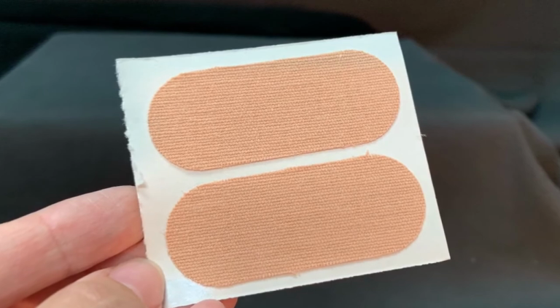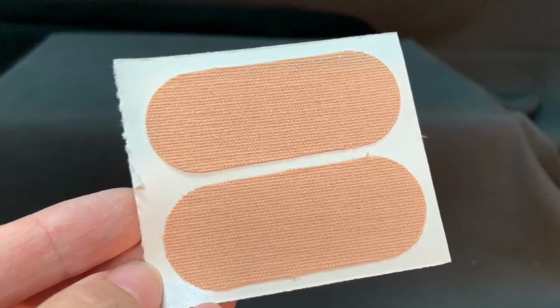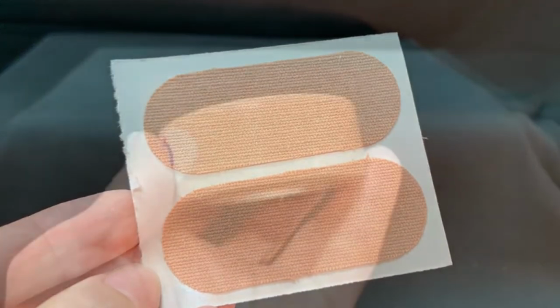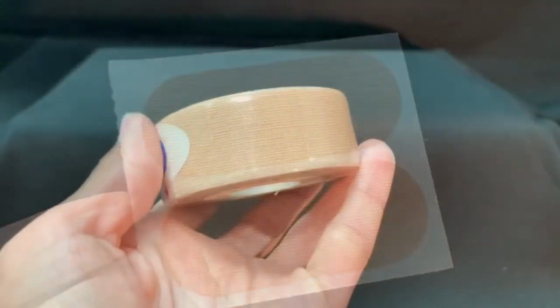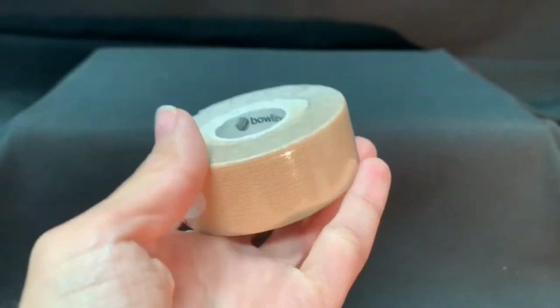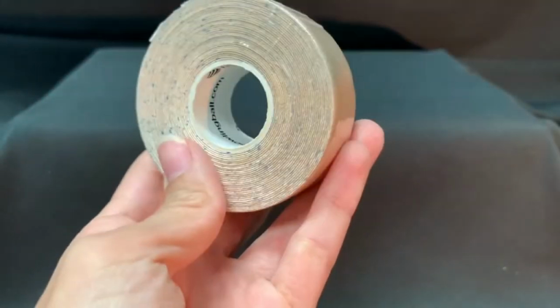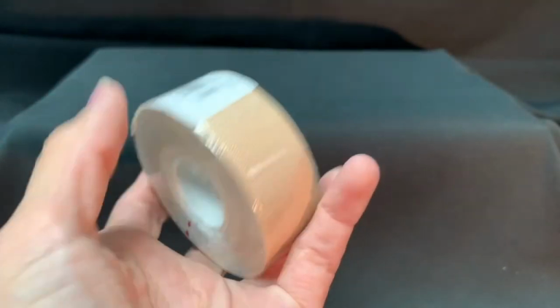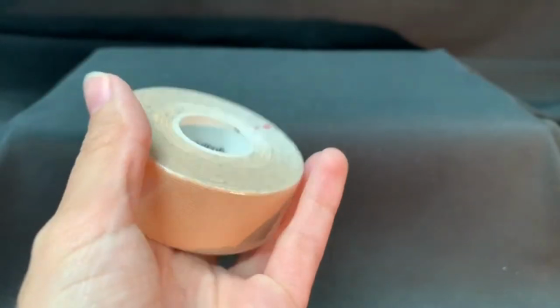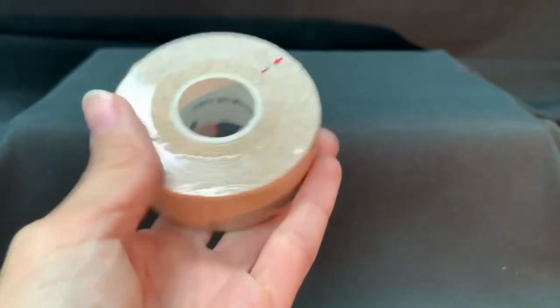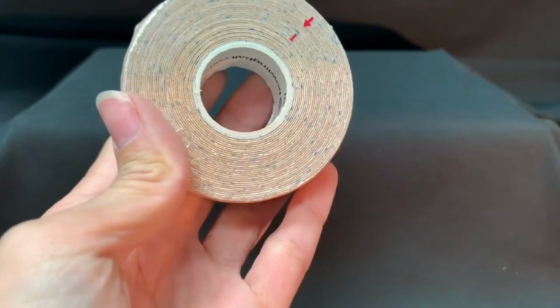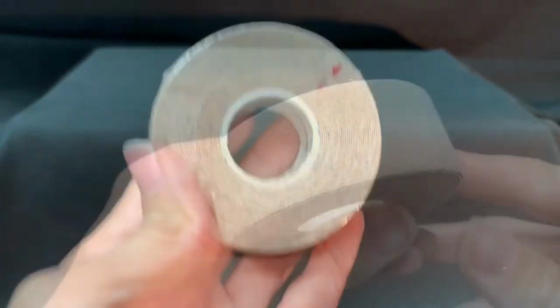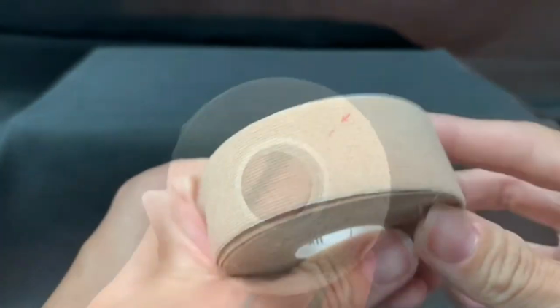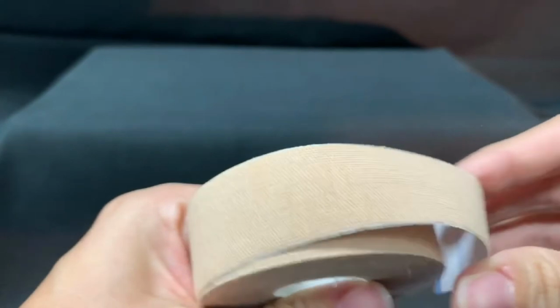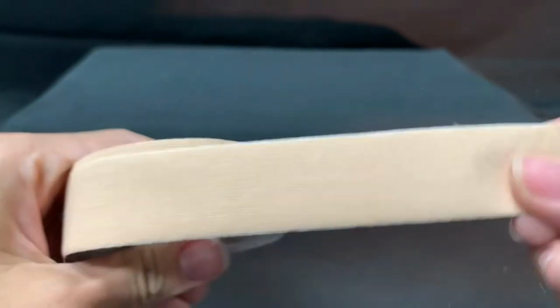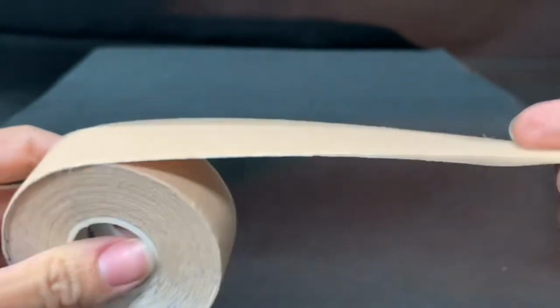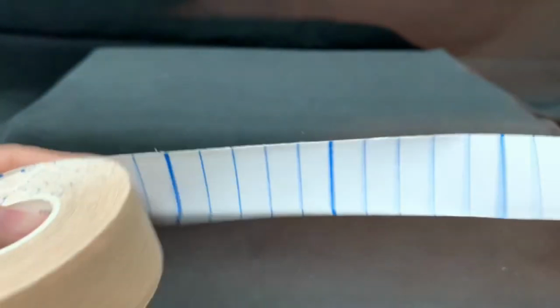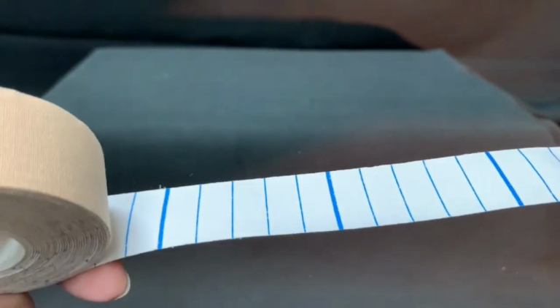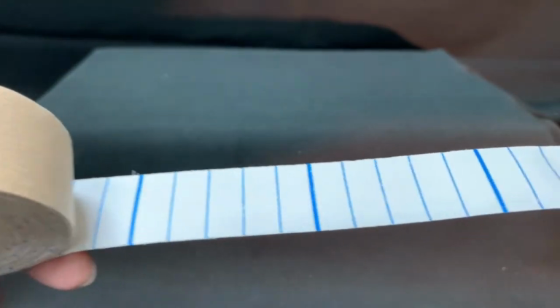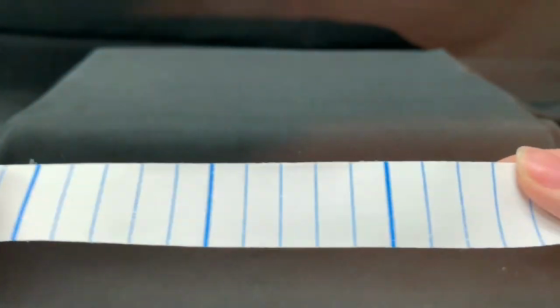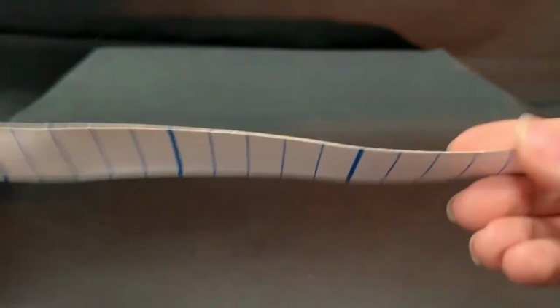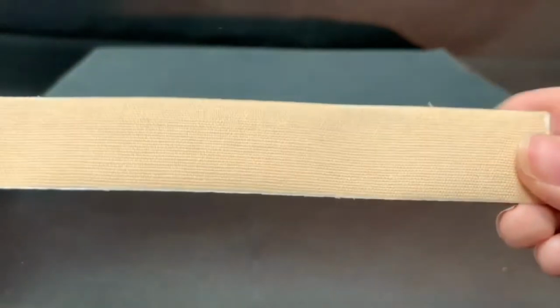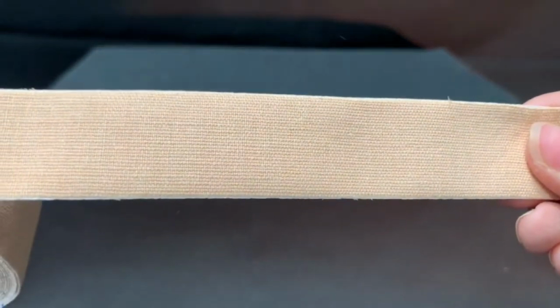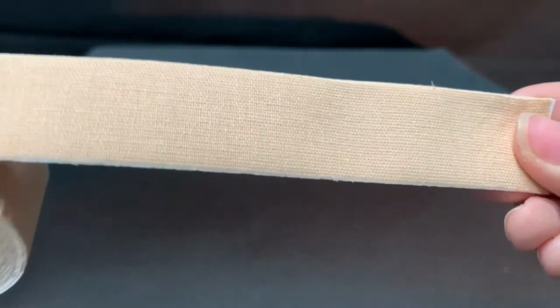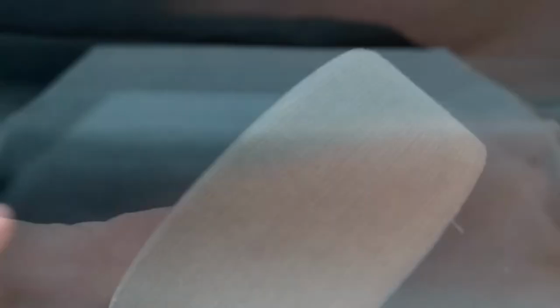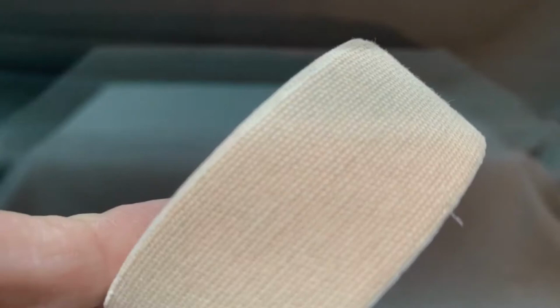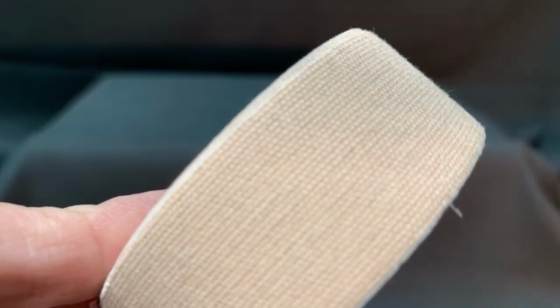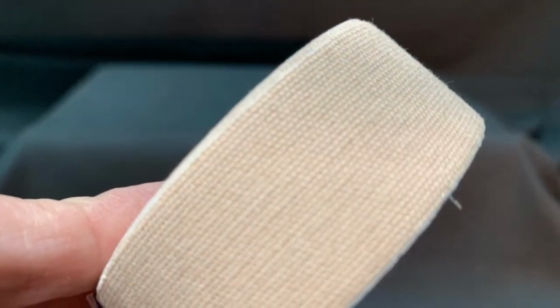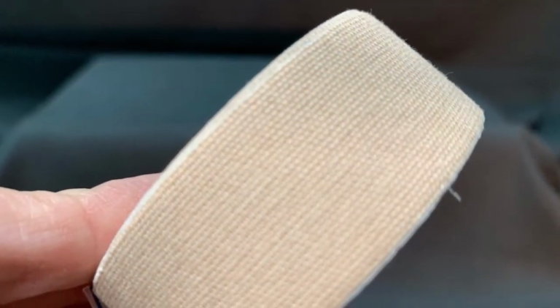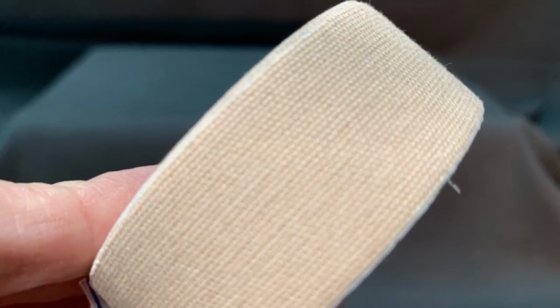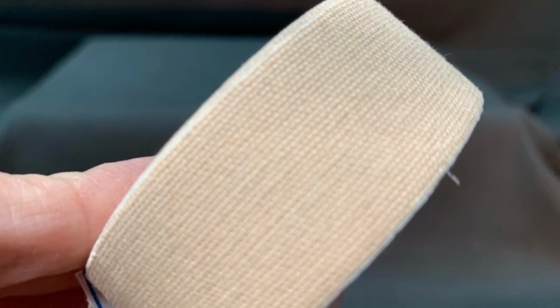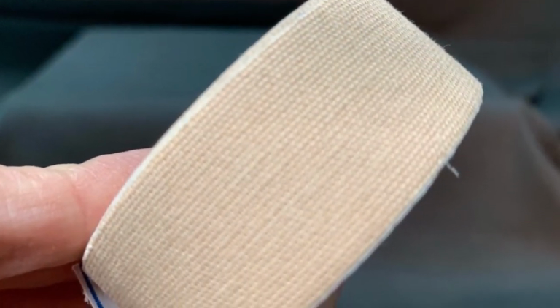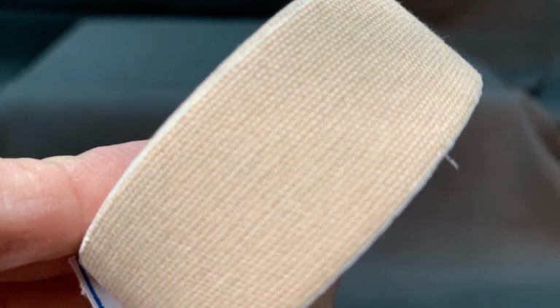It protects against cuts, calluses, and broken fingernails. It can even be worn over existing cuts and calluses to provide clean and smooth controlled releases with every shot. Quickly and easily adjust for swelling while bowling.